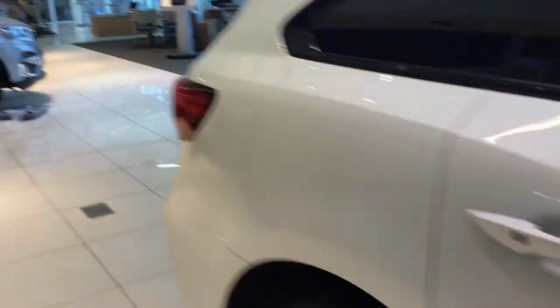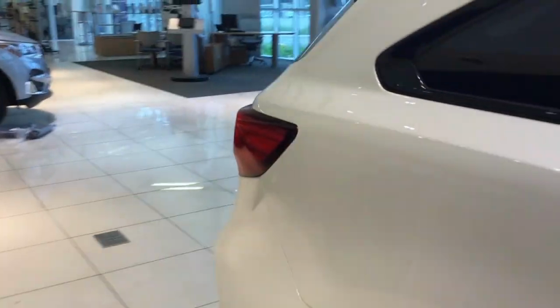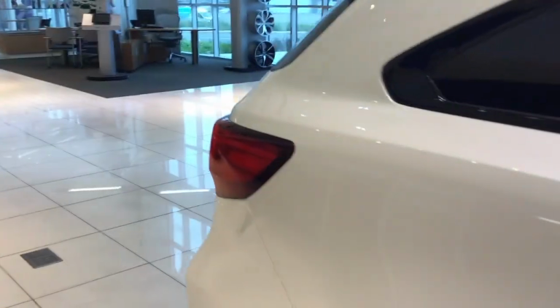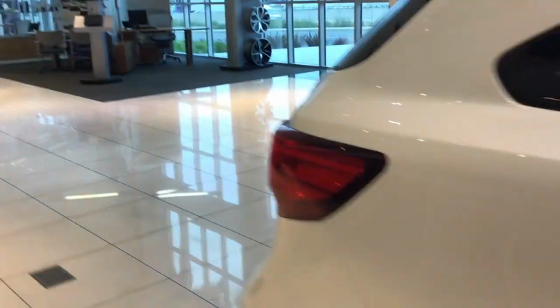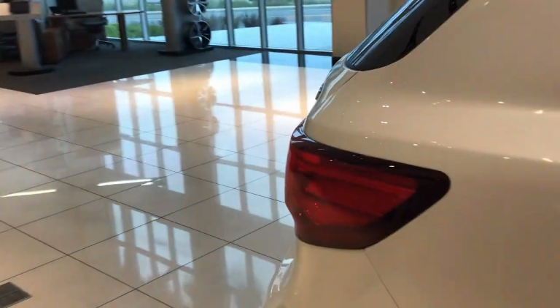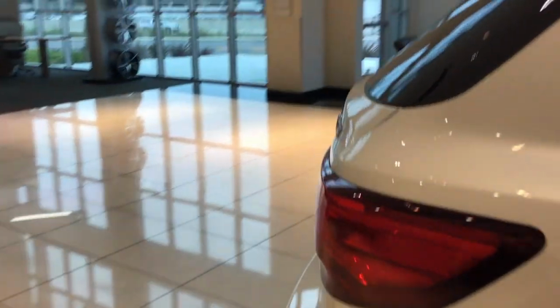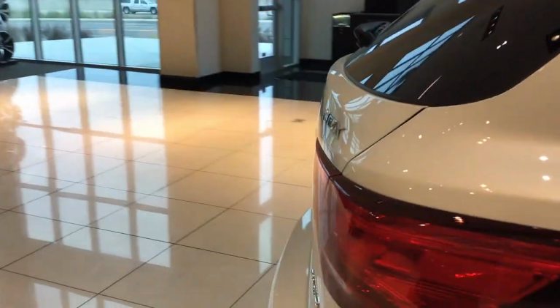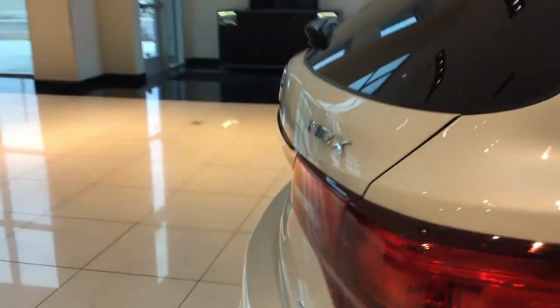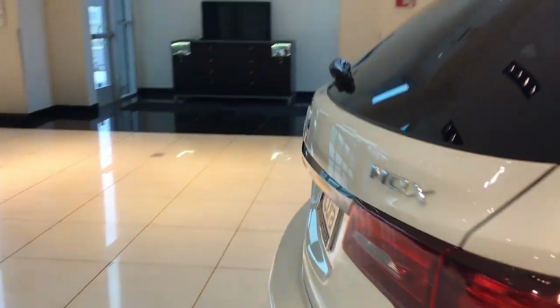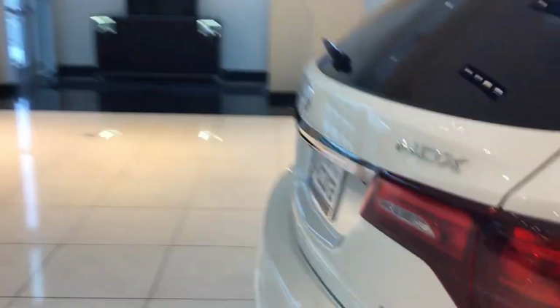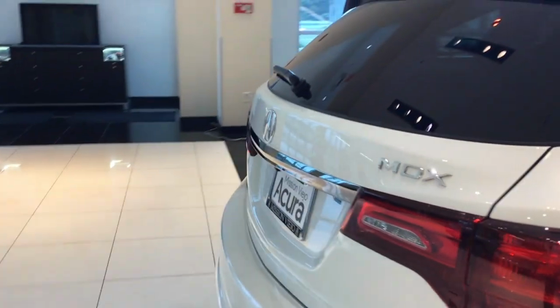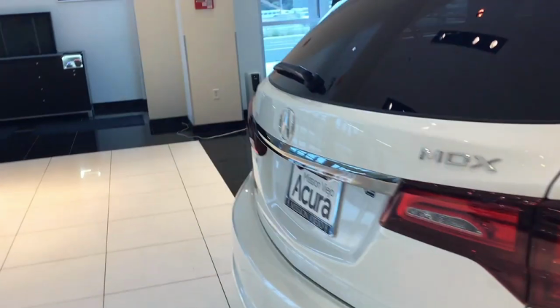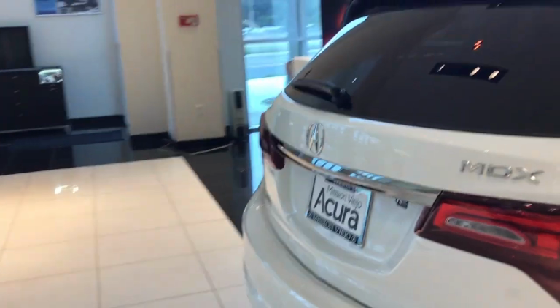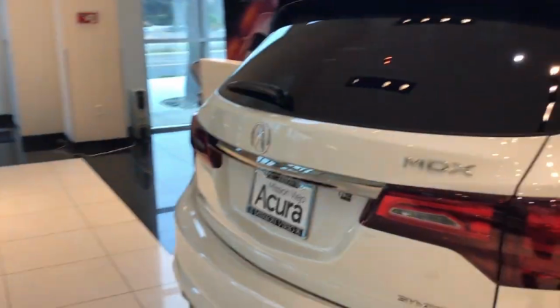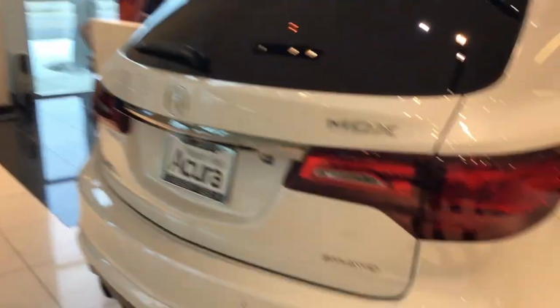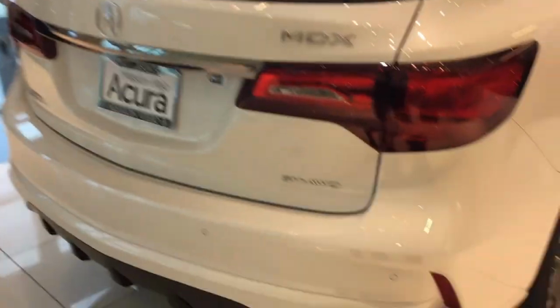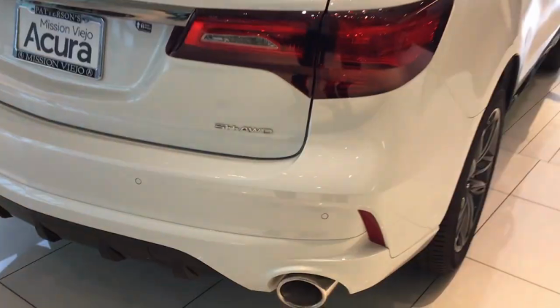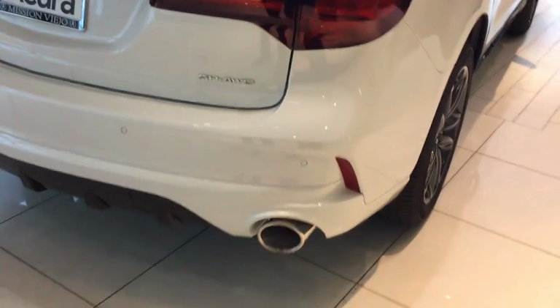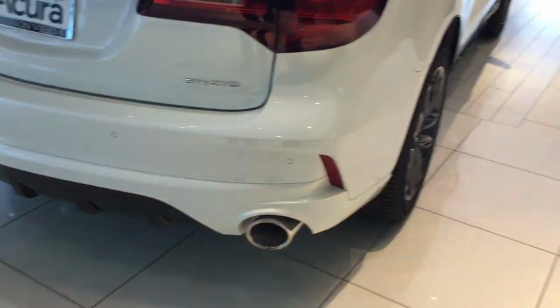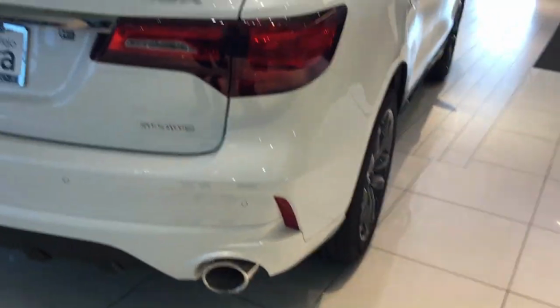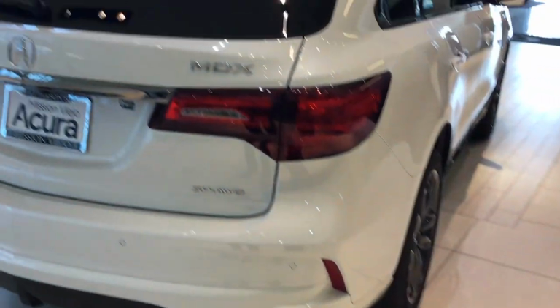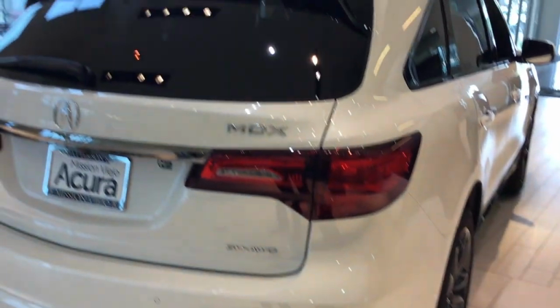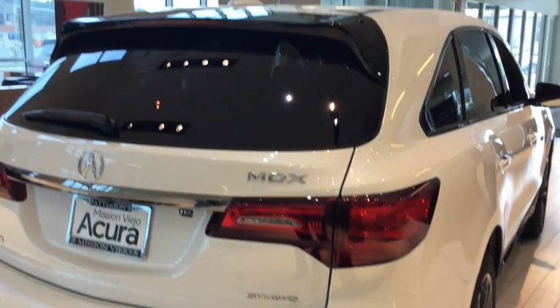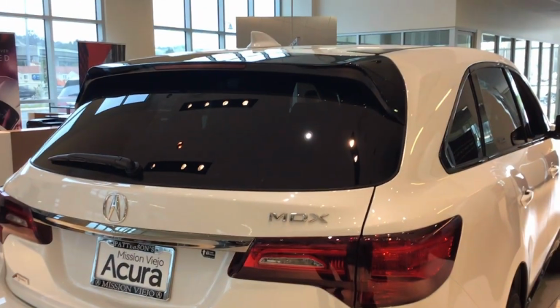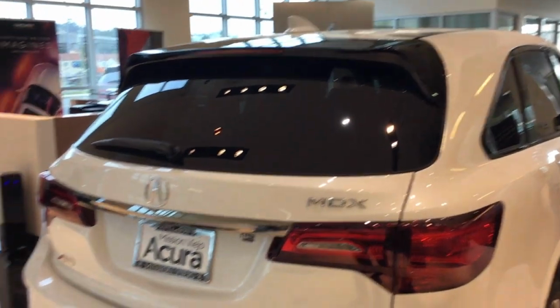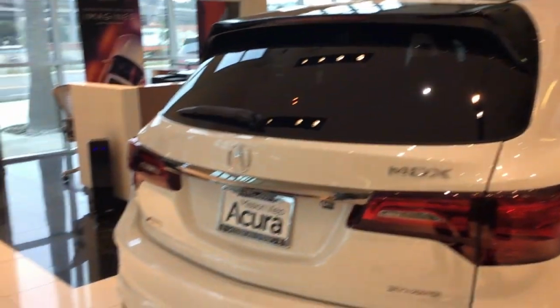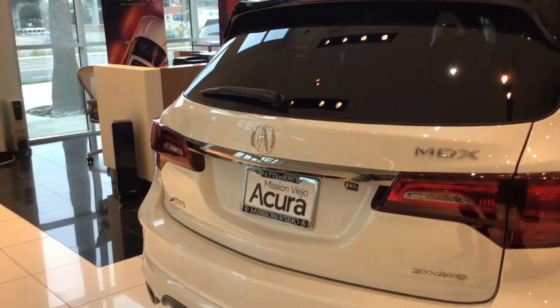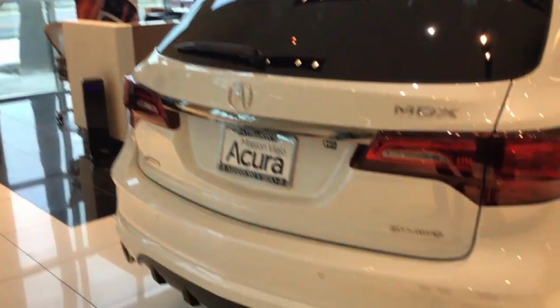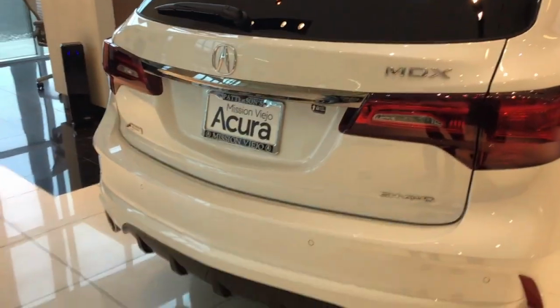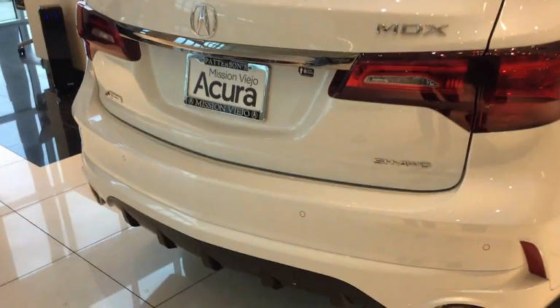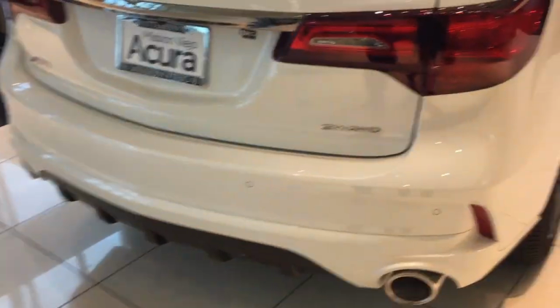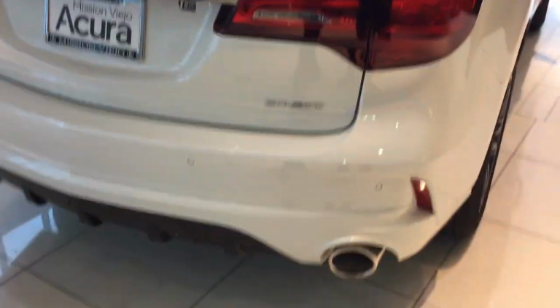As I move around the back, there's black chrome accent, fold-down second and third row seats, and large dual exhaust.